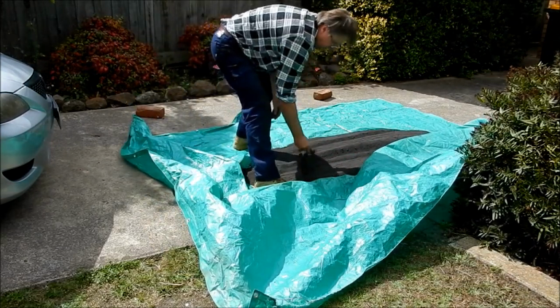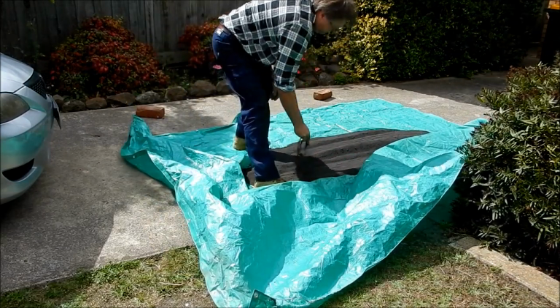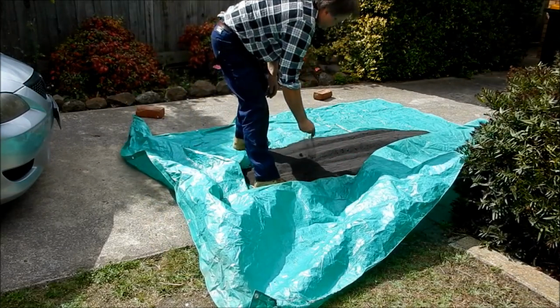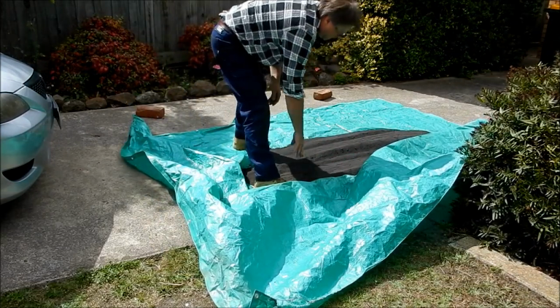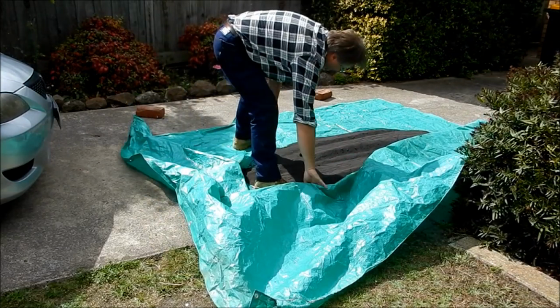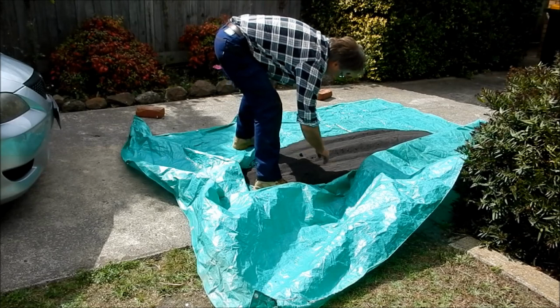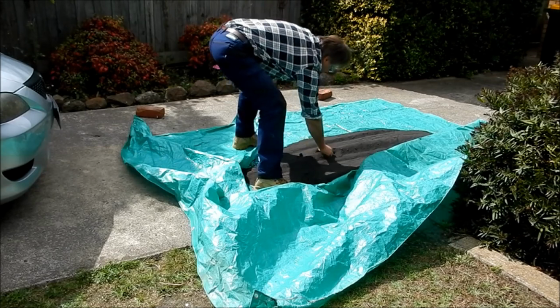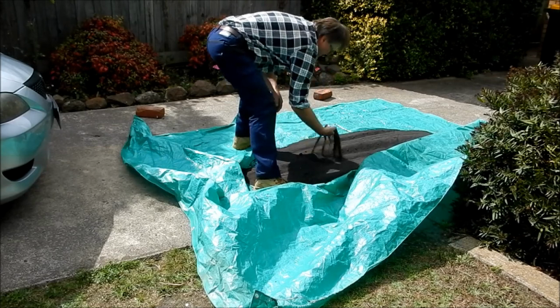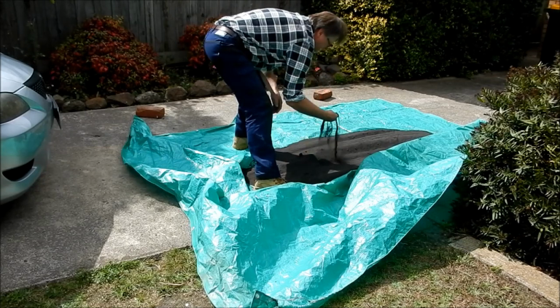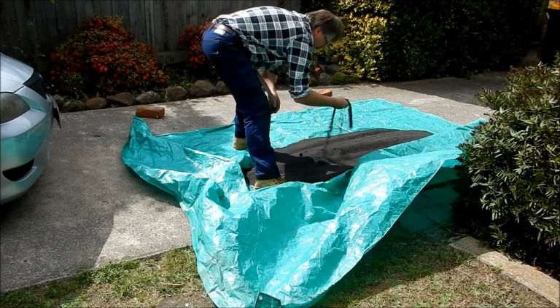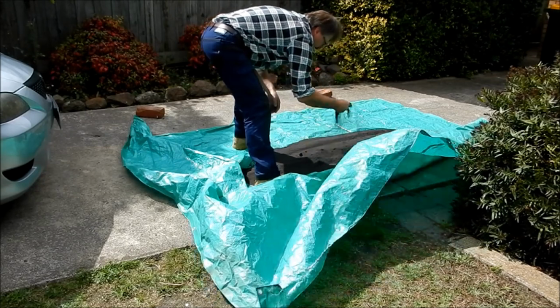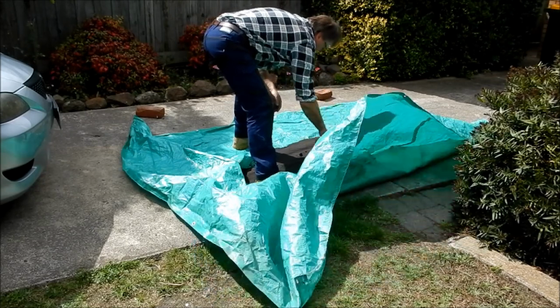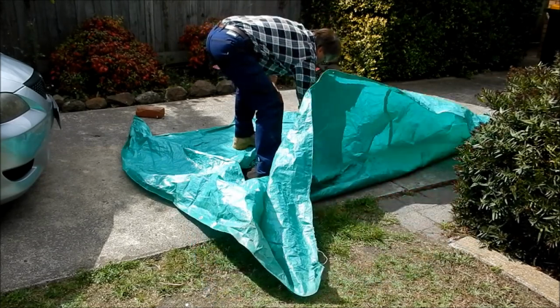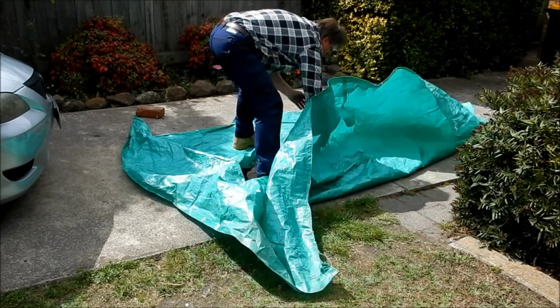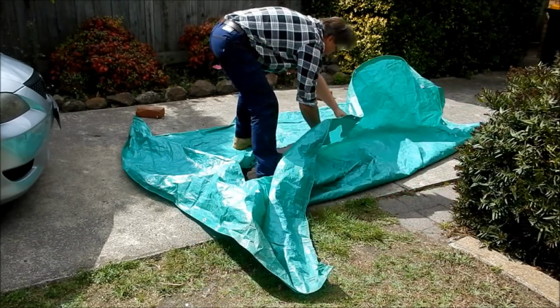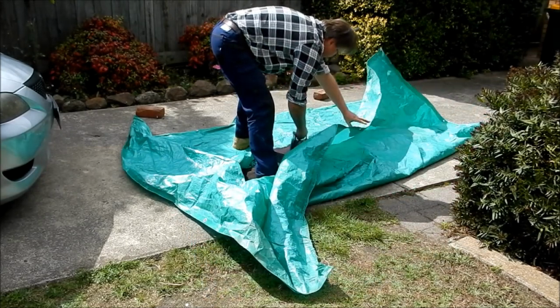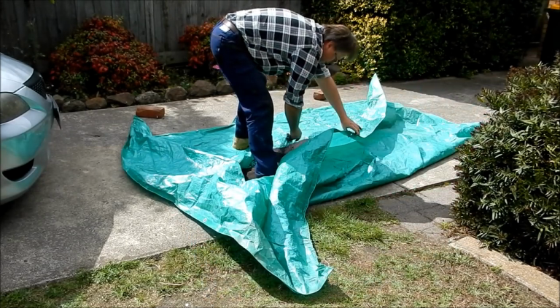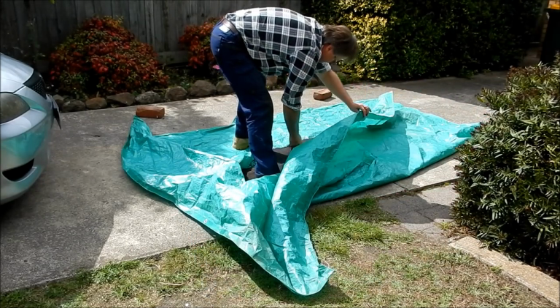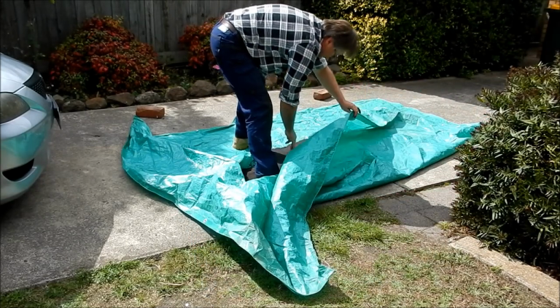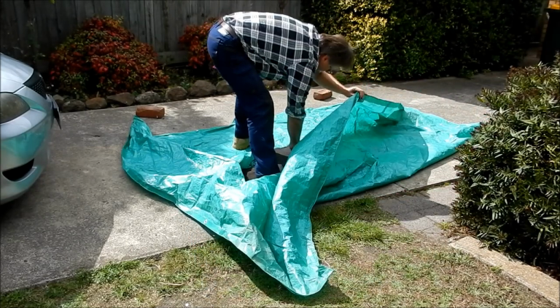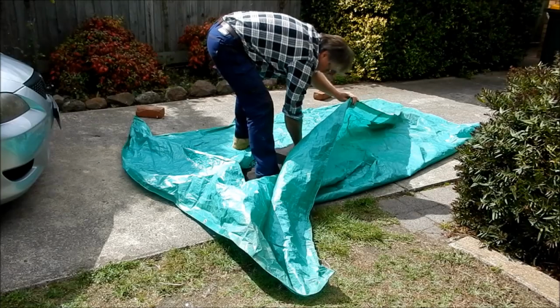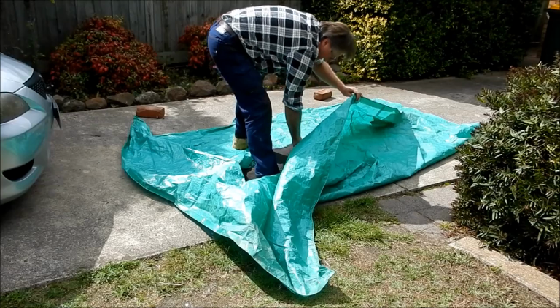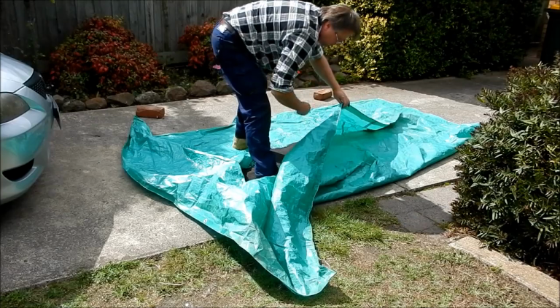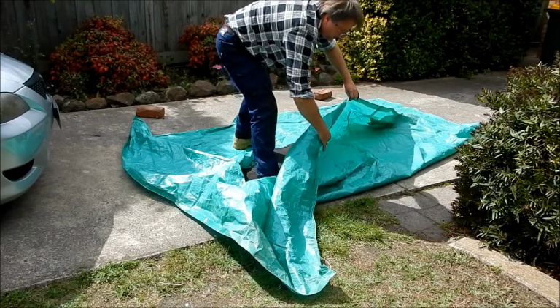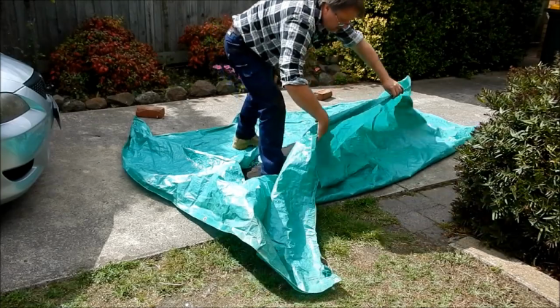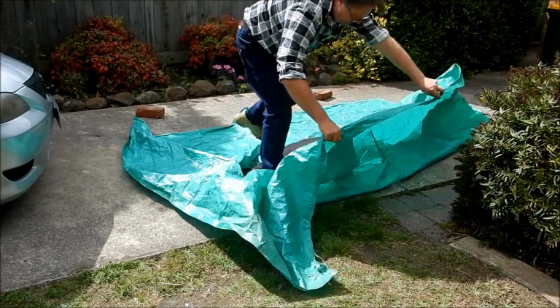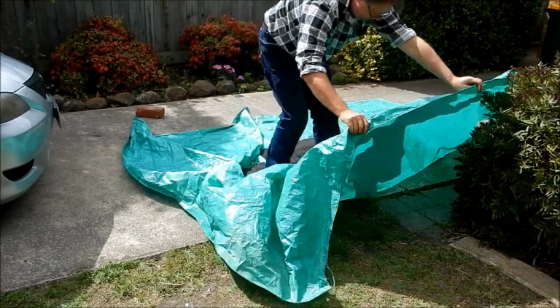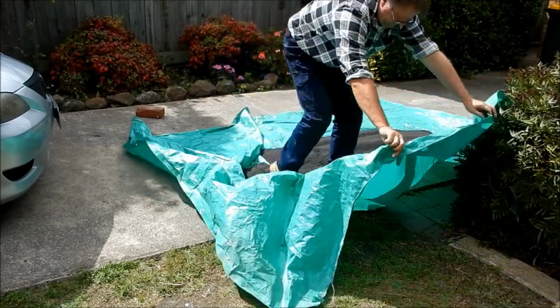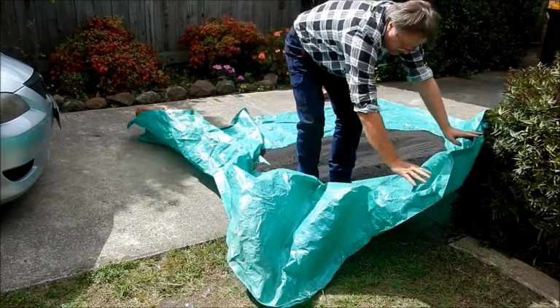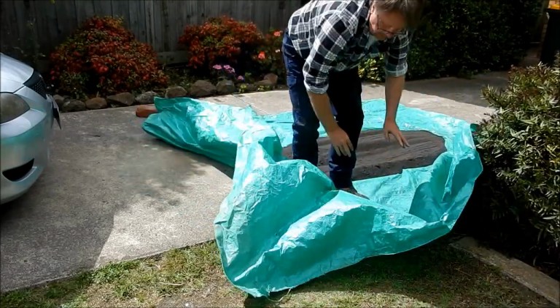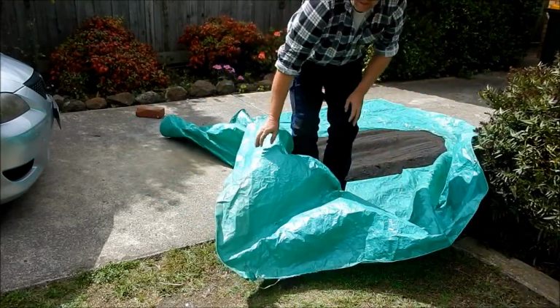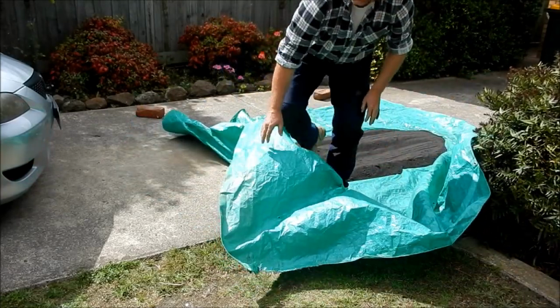That there is pretty good — there are a couple of lumps in it but that will come out. It's a lot better than what it was. Alright, let's get mixing.